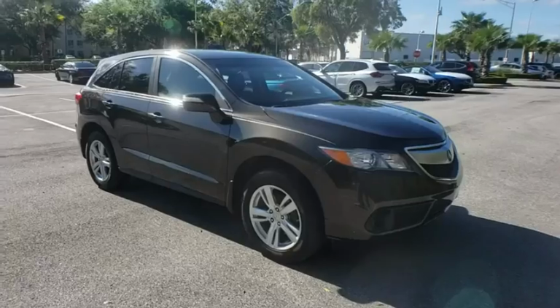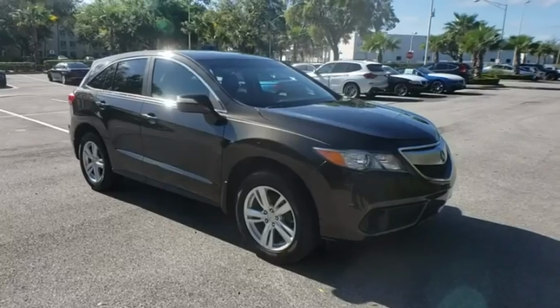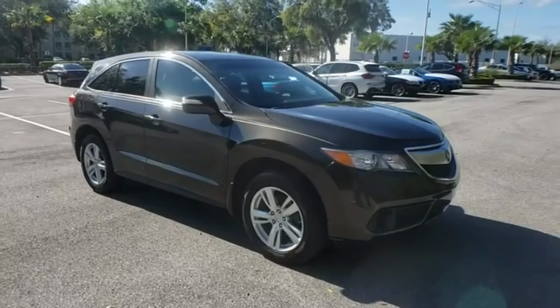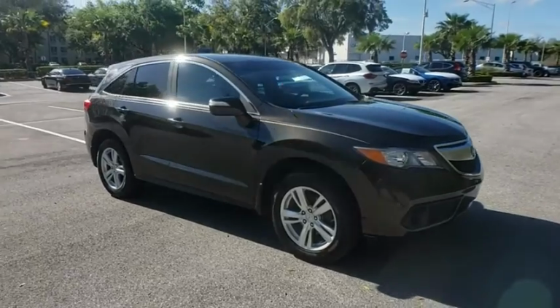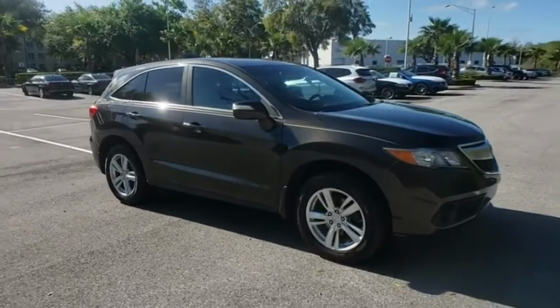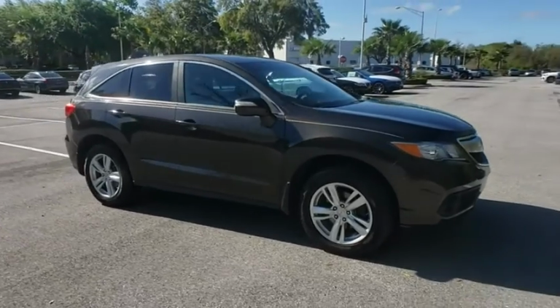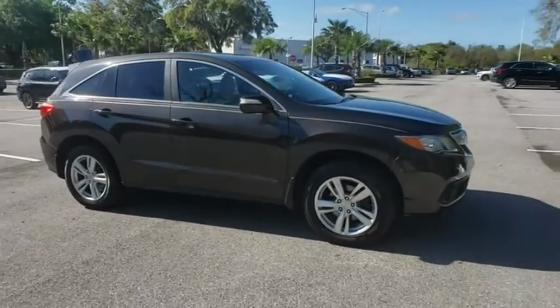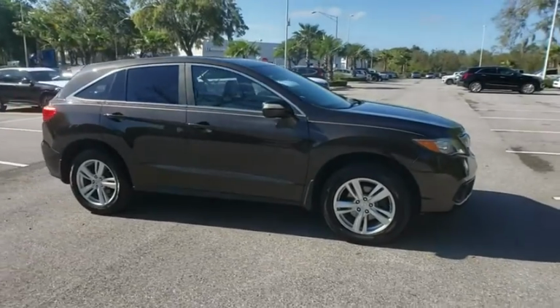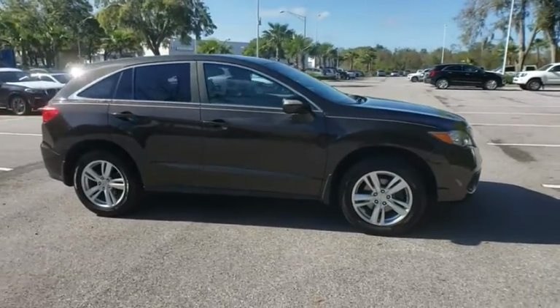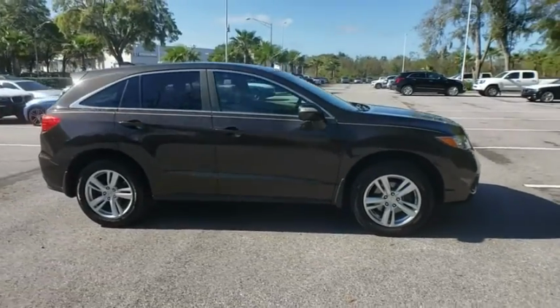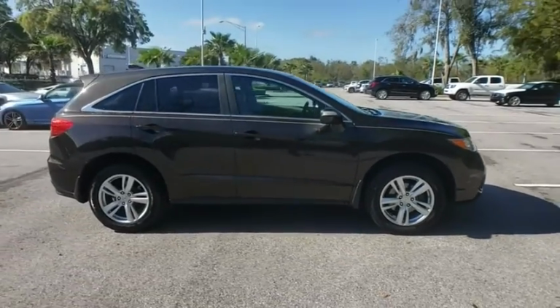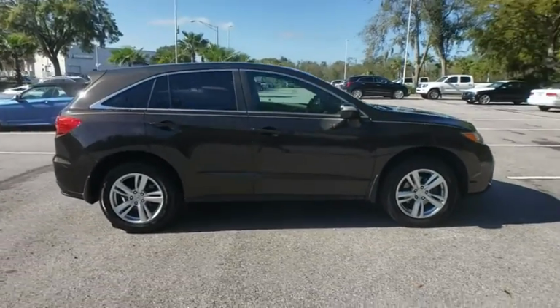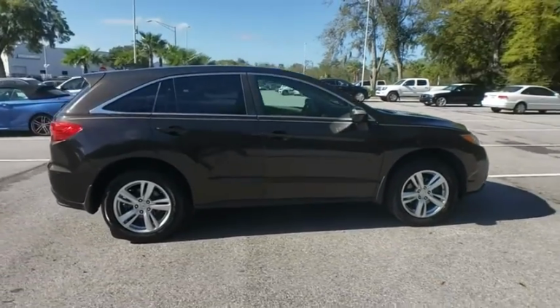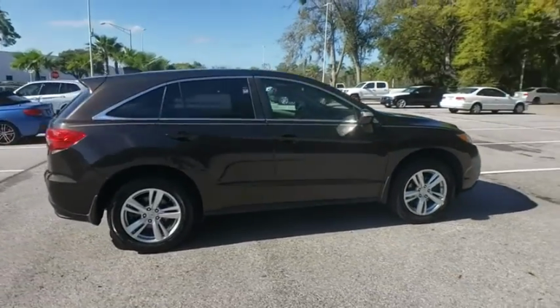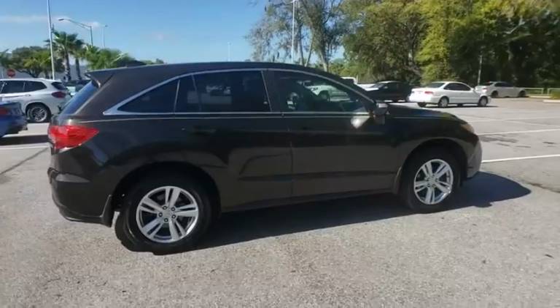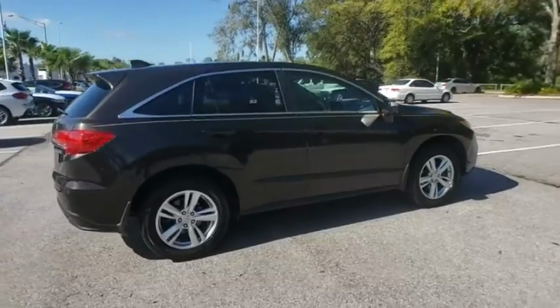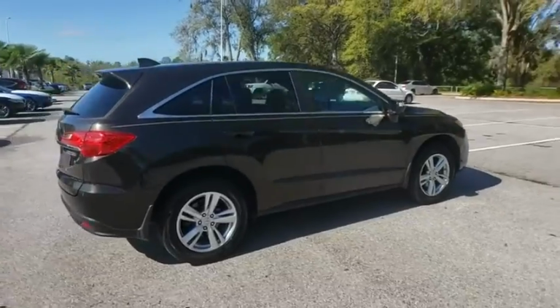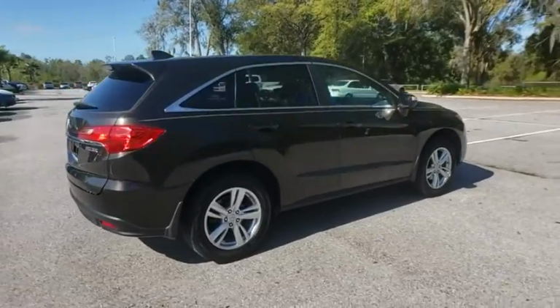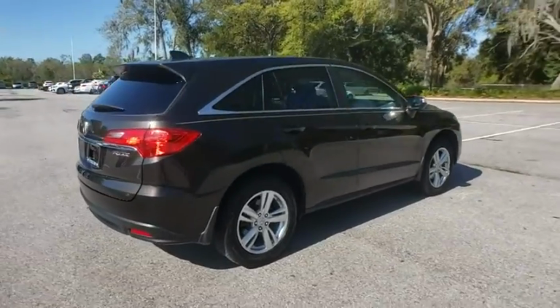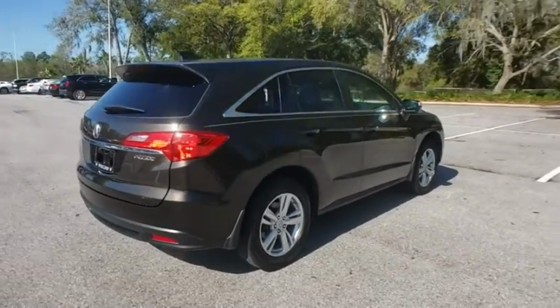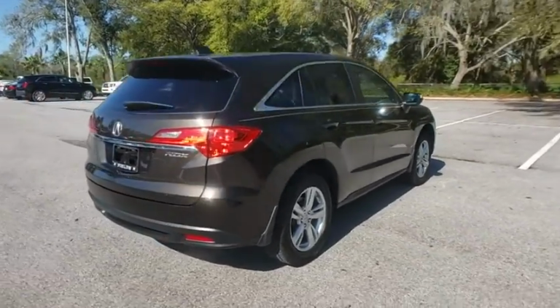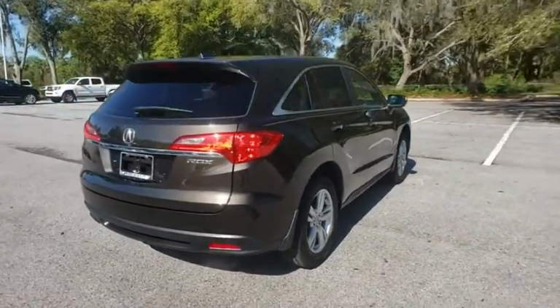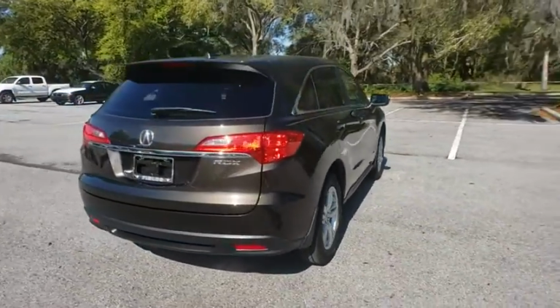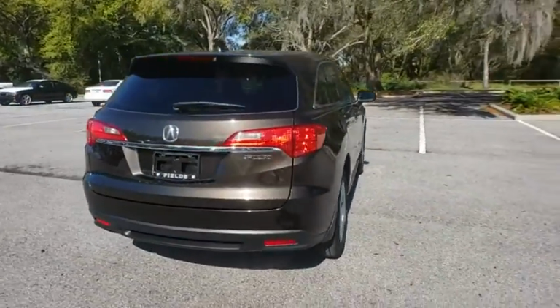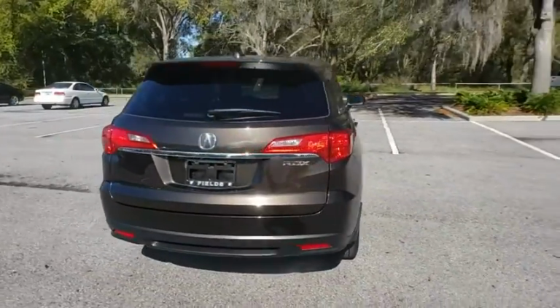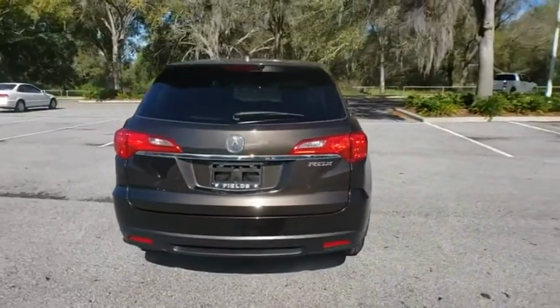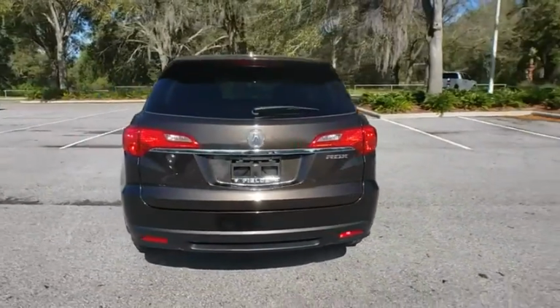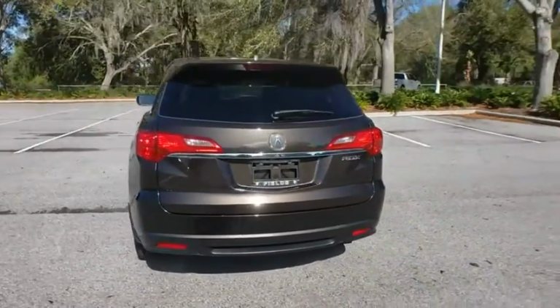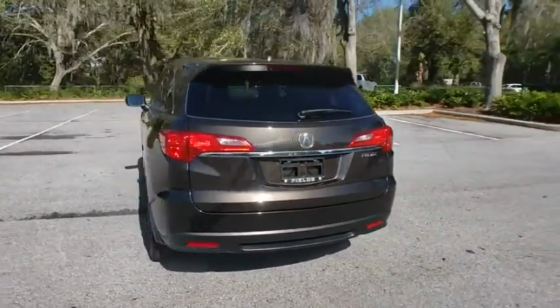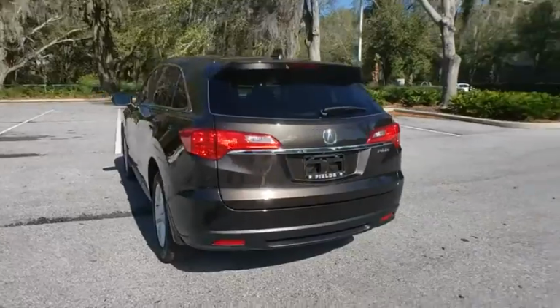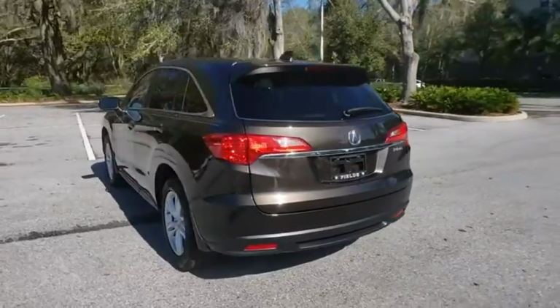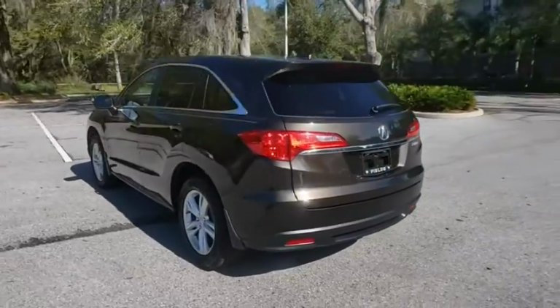The 2014 Acura RDX — viewed as Acura's answer to BMW's sporty X3, the RDX offers a stylish interior, plenty of sport, and a nice amount of utility.